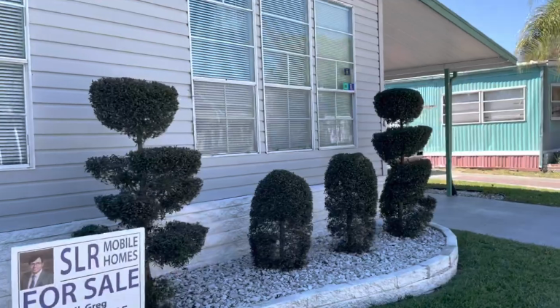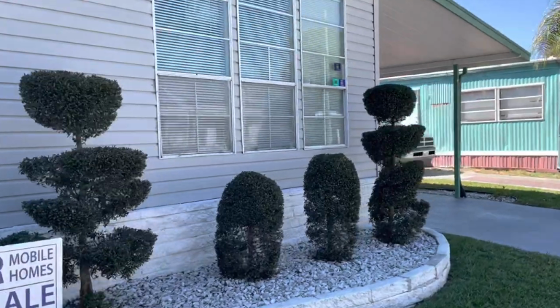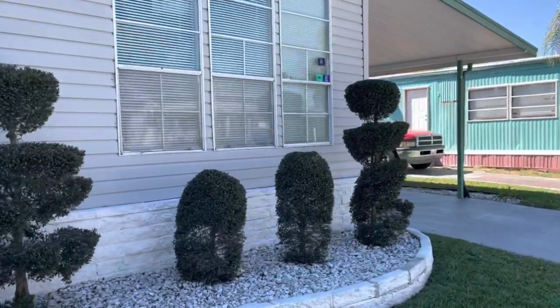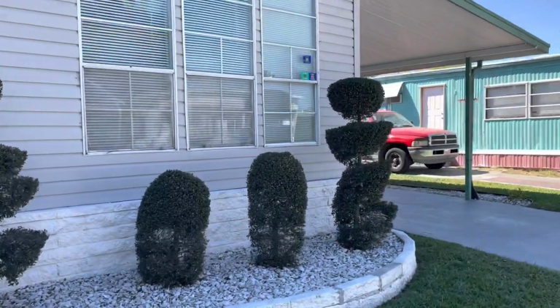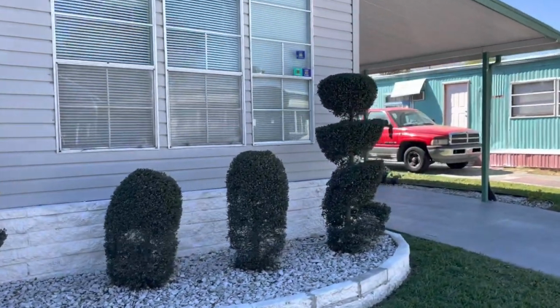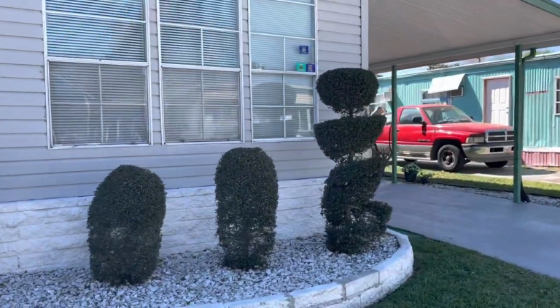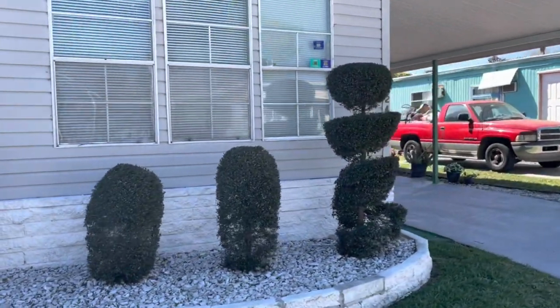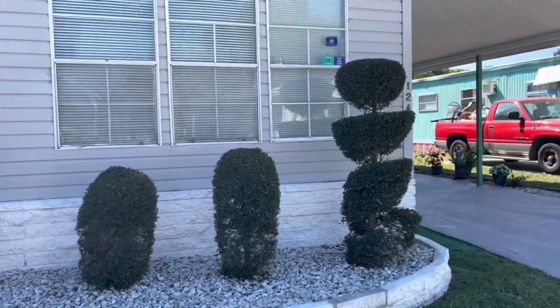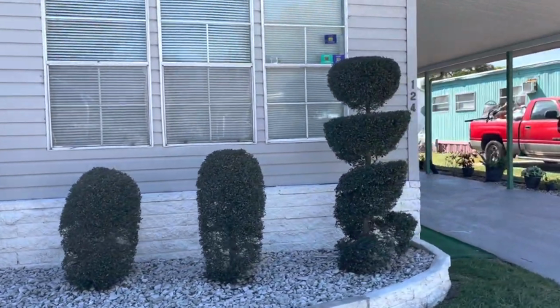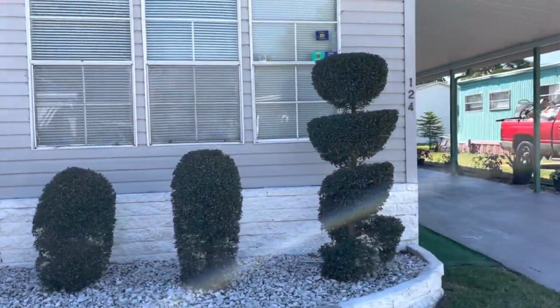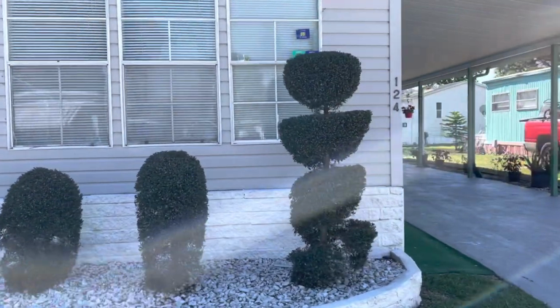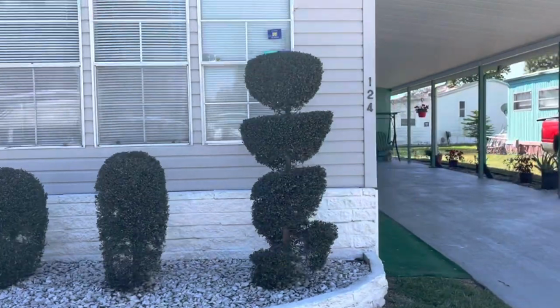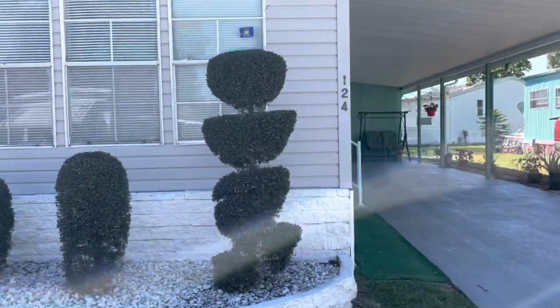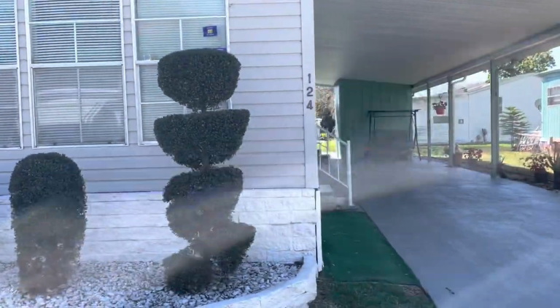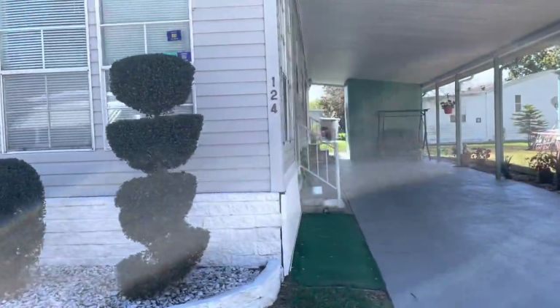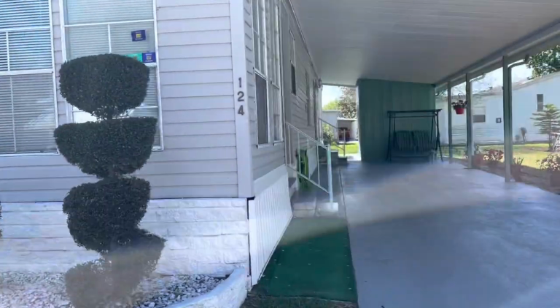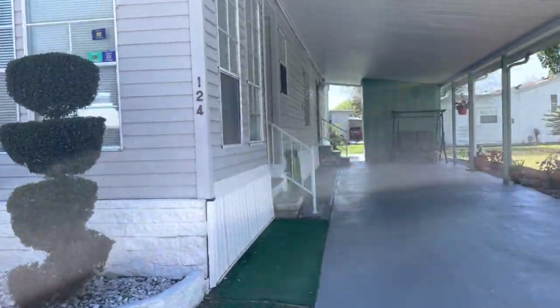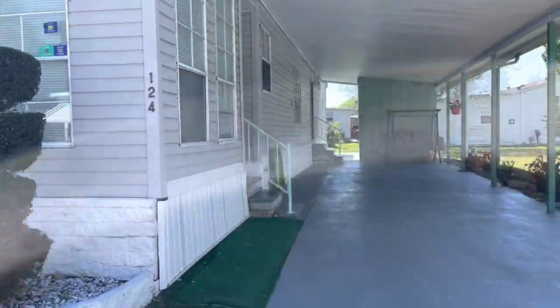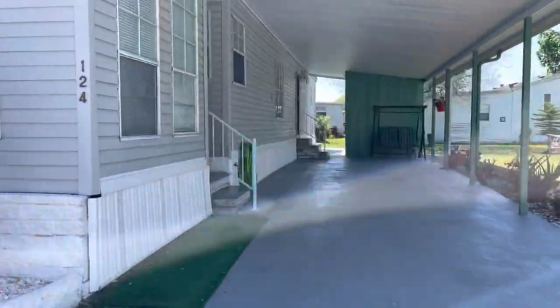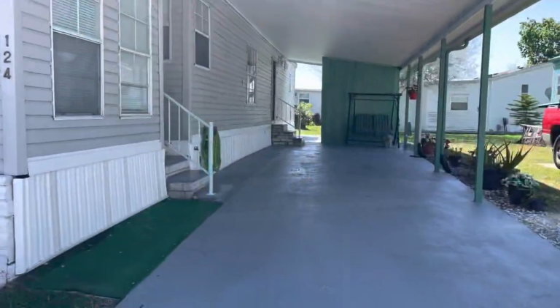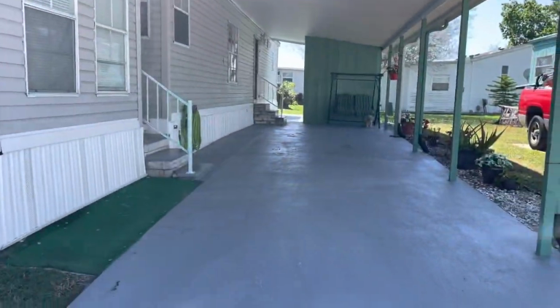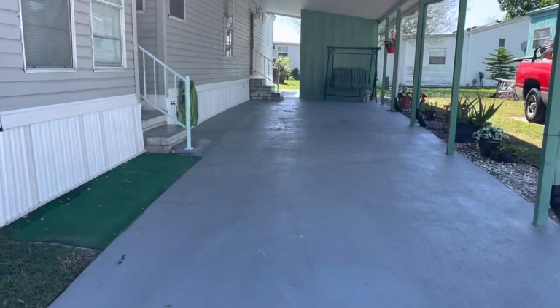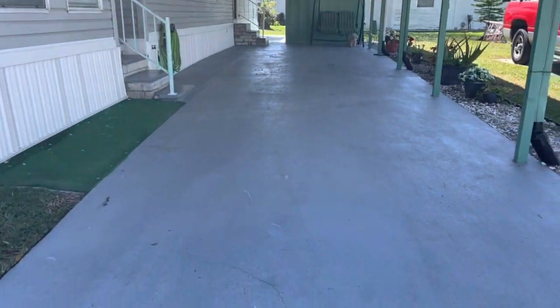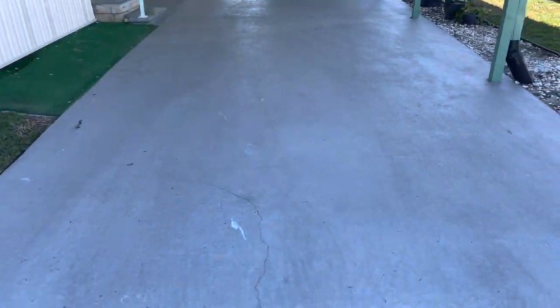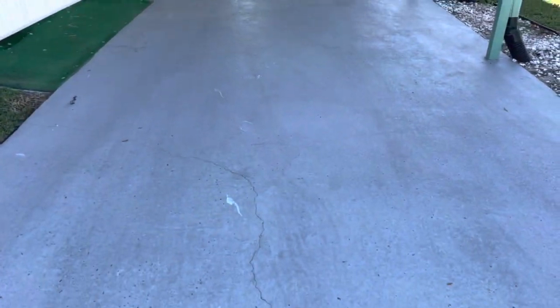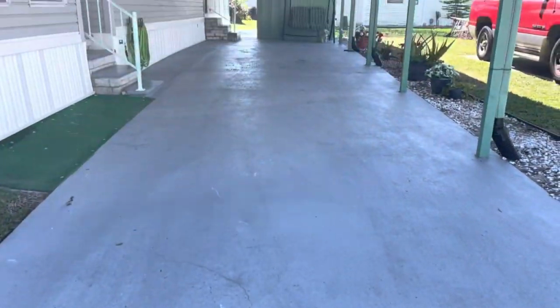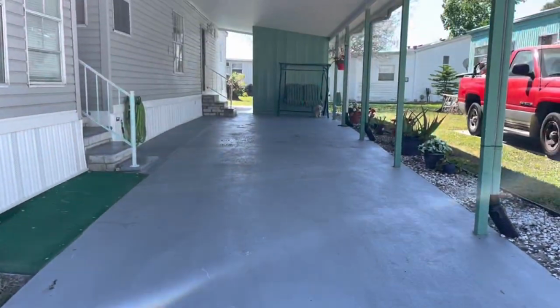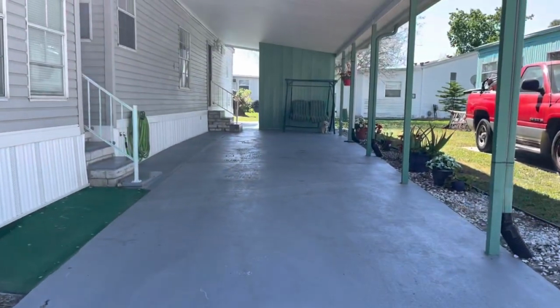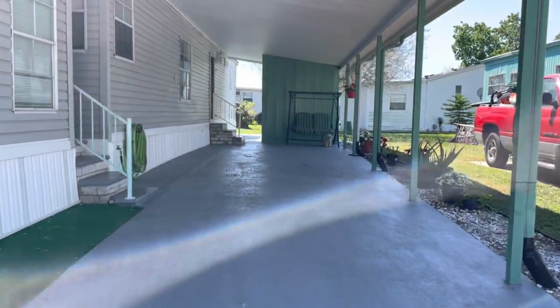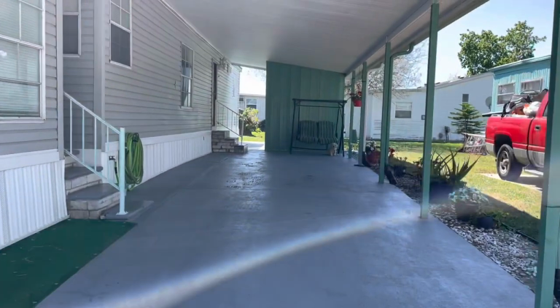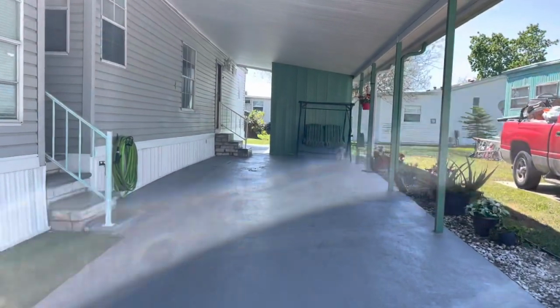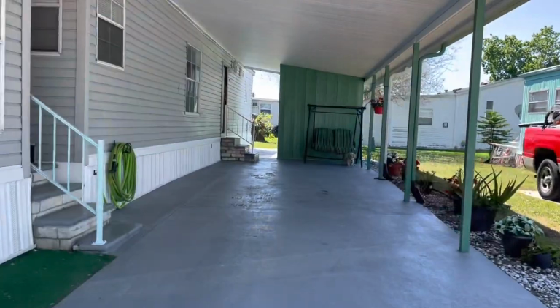Nice landscaping. This is an all-age family park. We've got a really nice long carport here — probably fits about three cars.